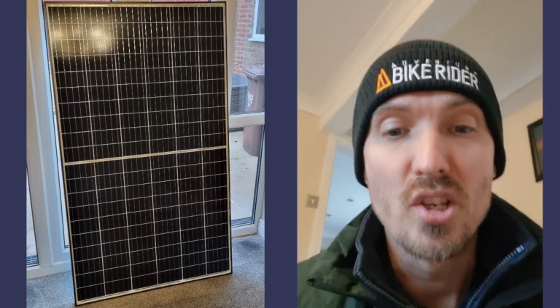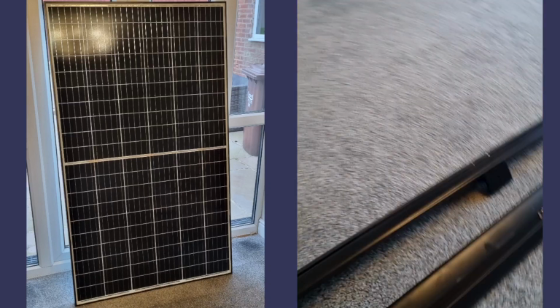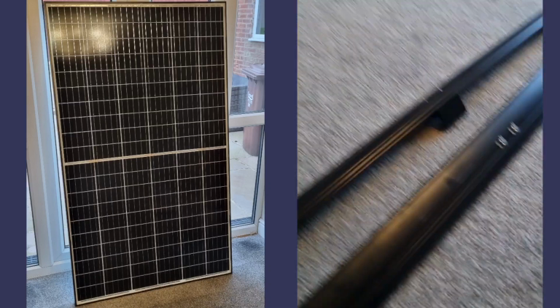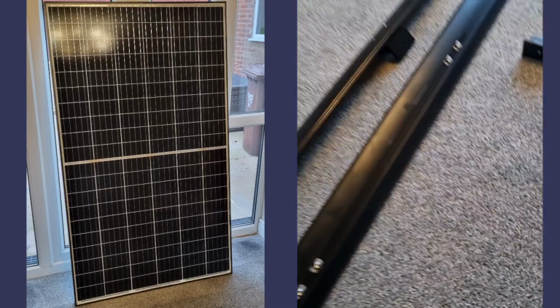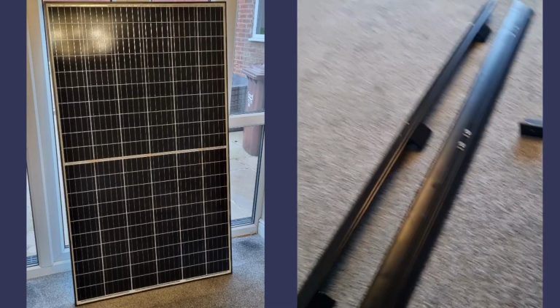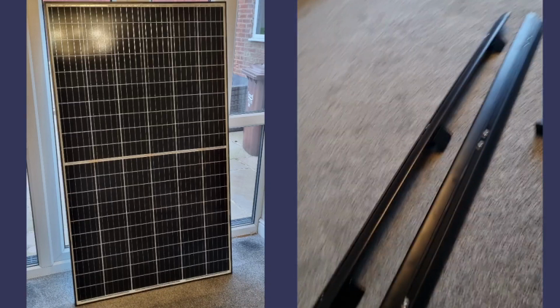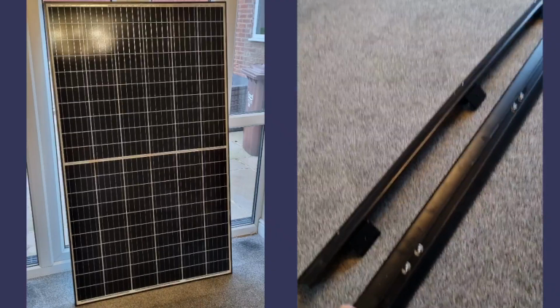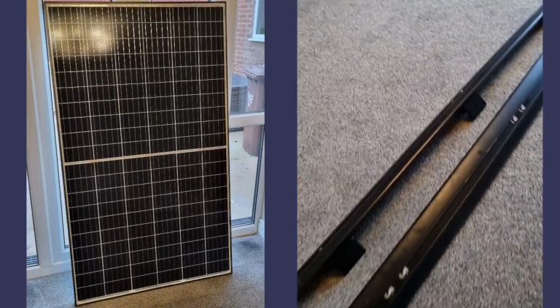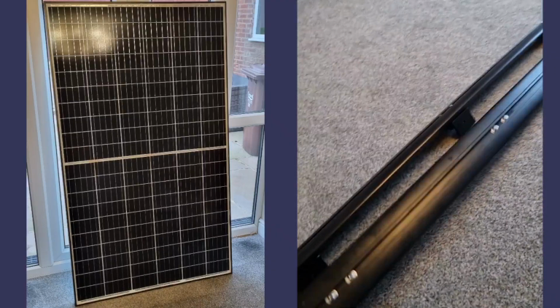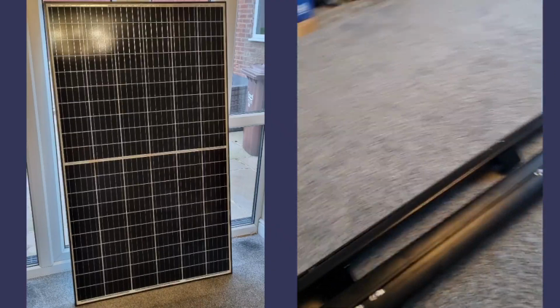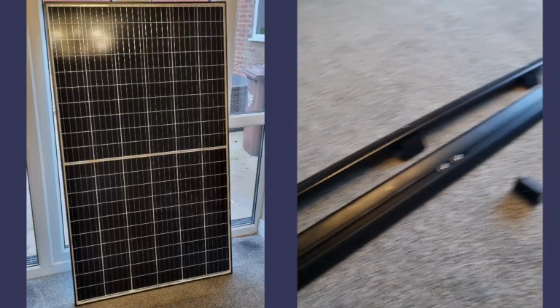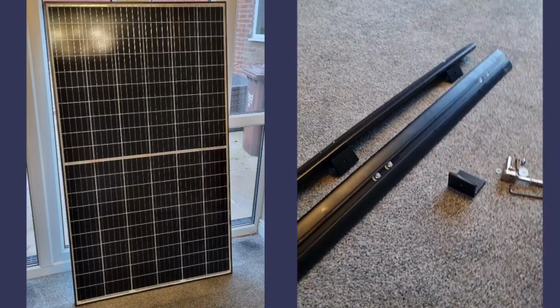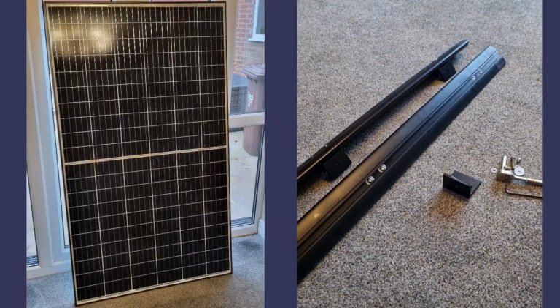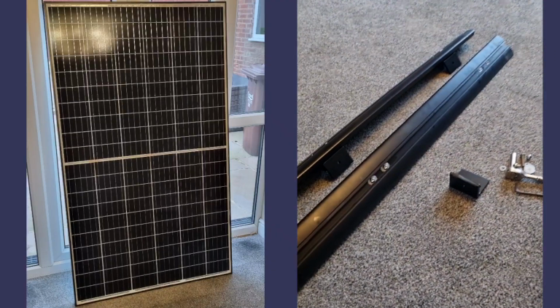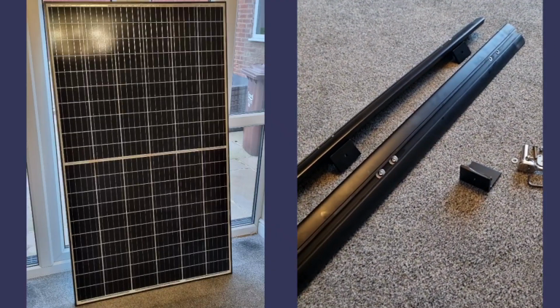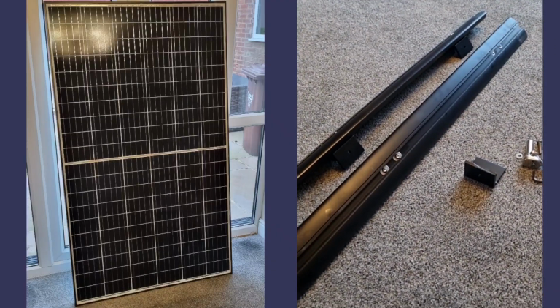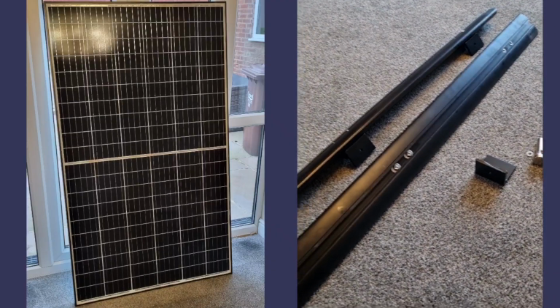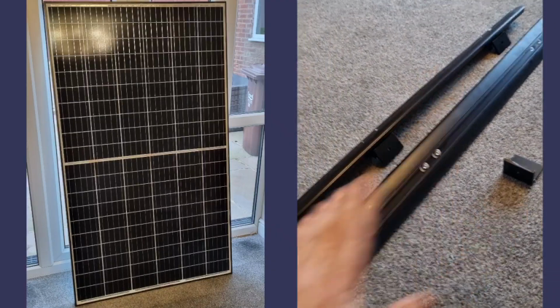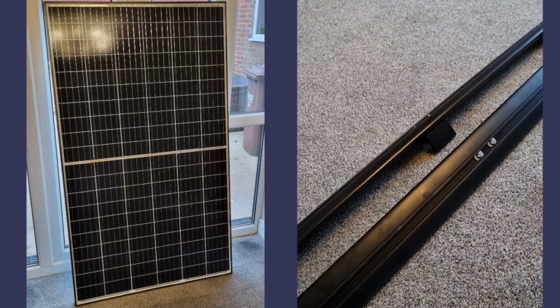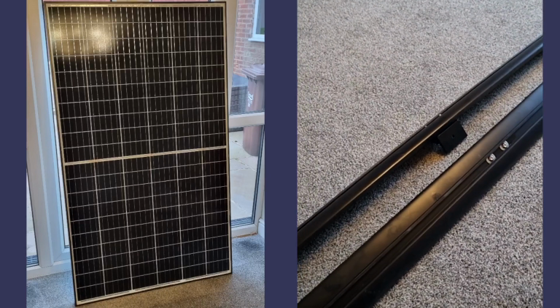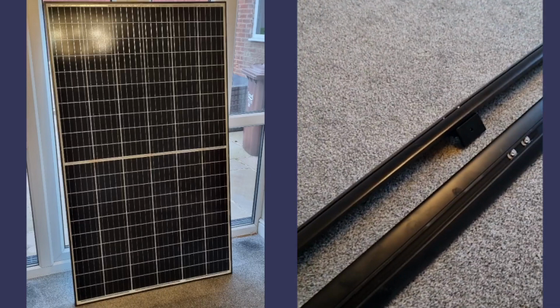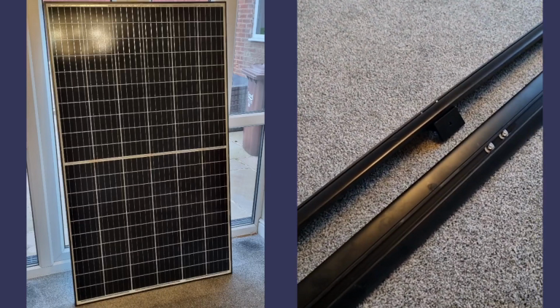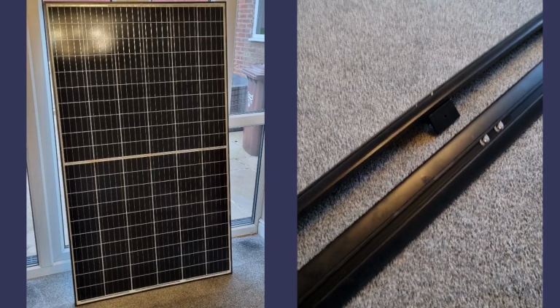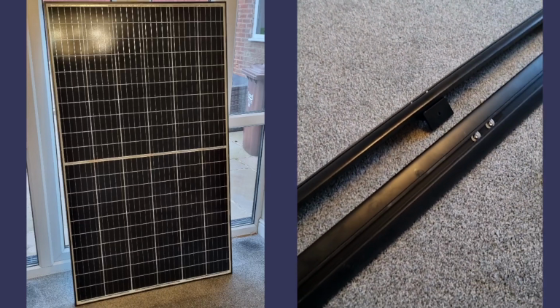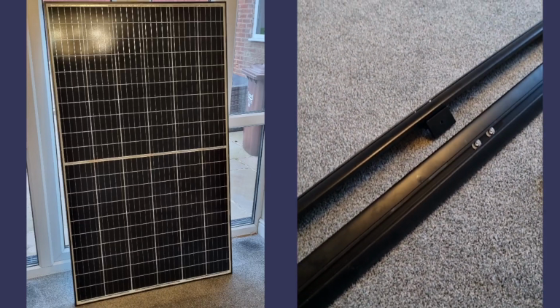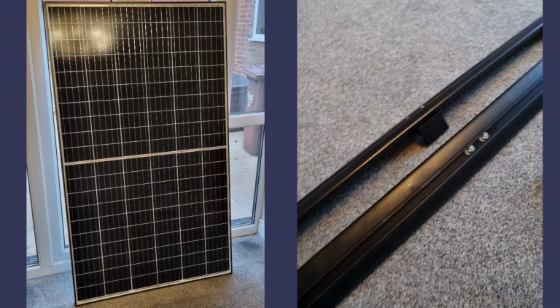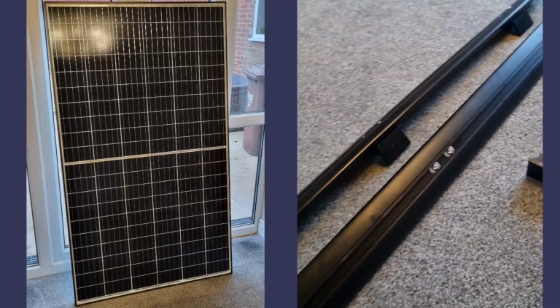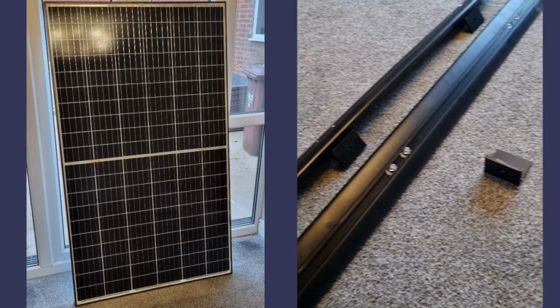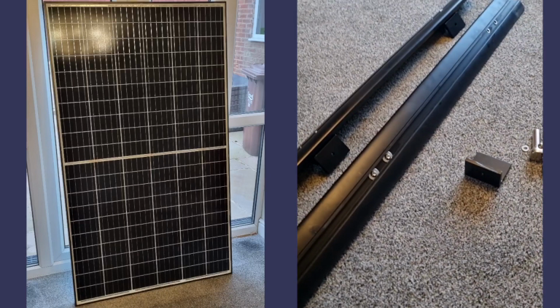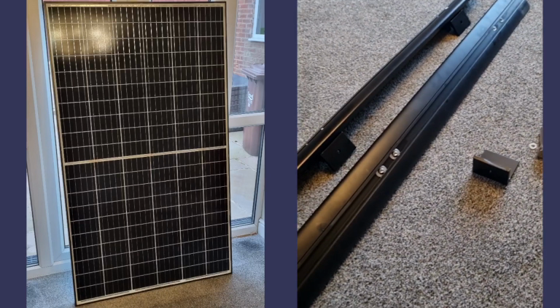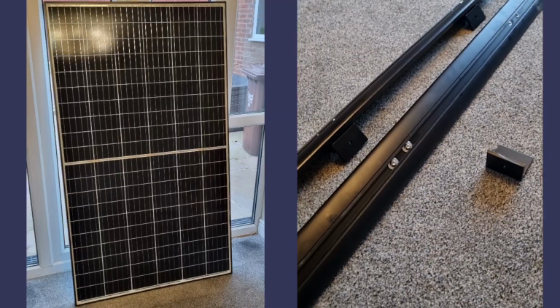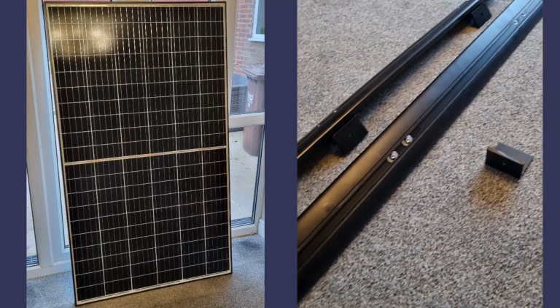So you can see a pair of roof bars — these are the cross struts that go between the roof bars. The roof bars are already fitted to the van and I just wanted to bolt my solar panel to this.